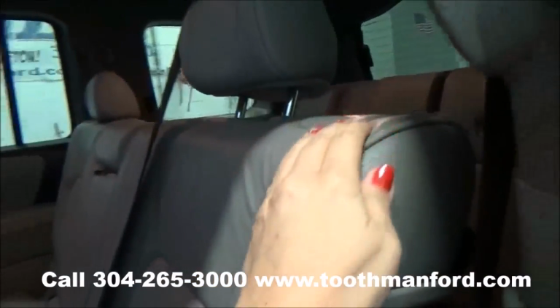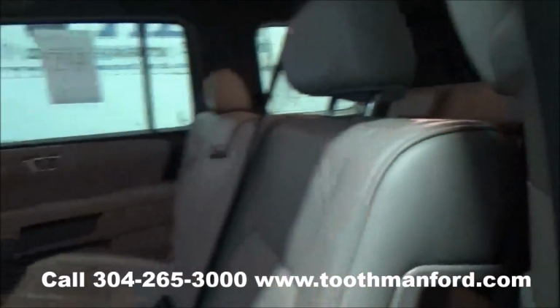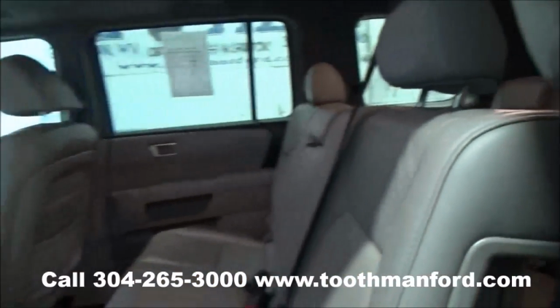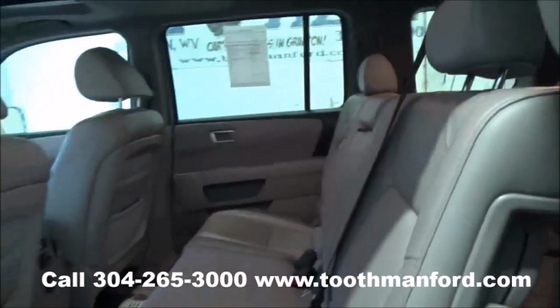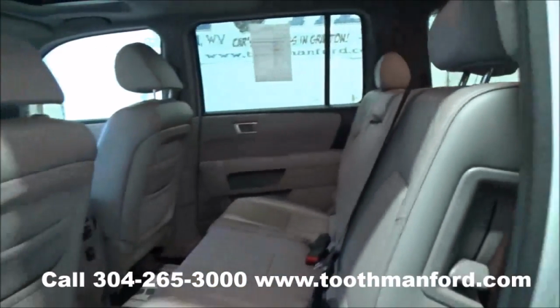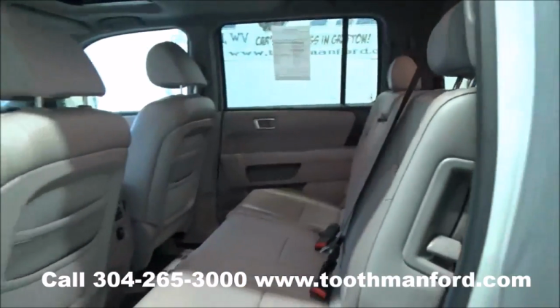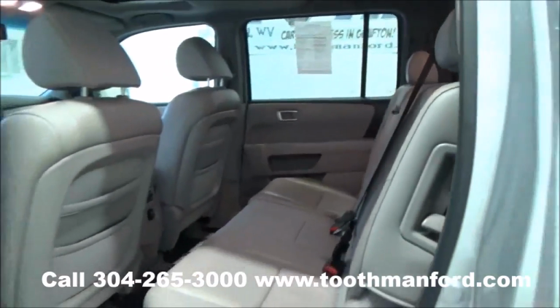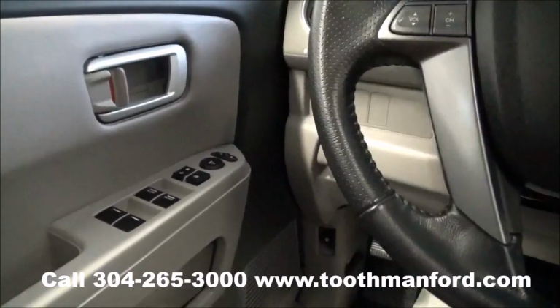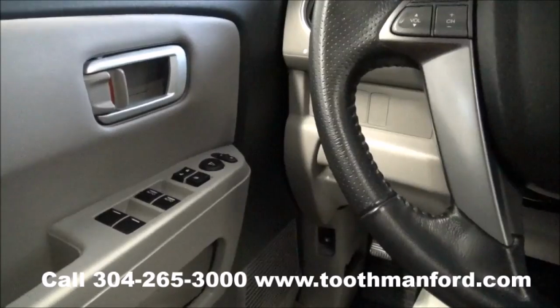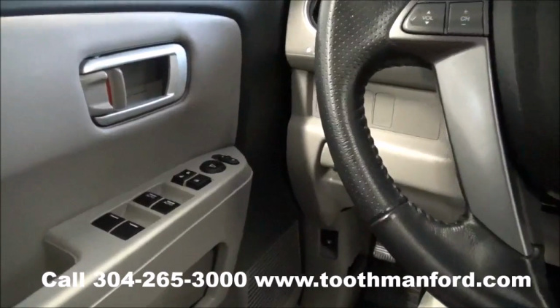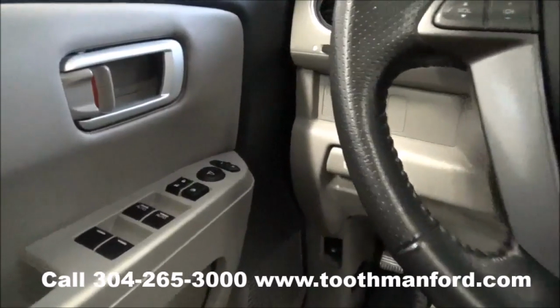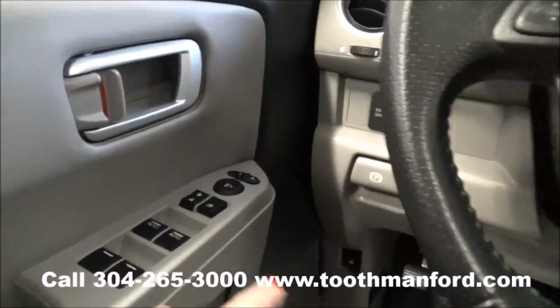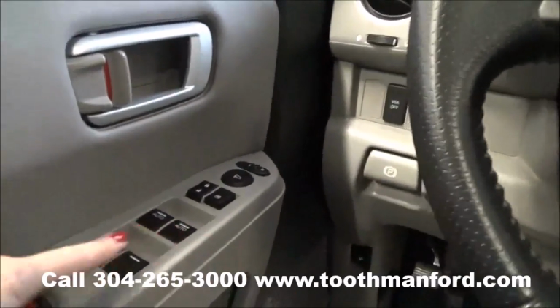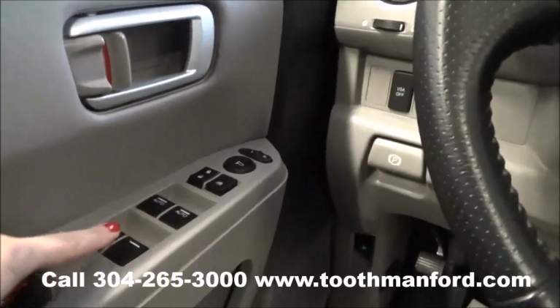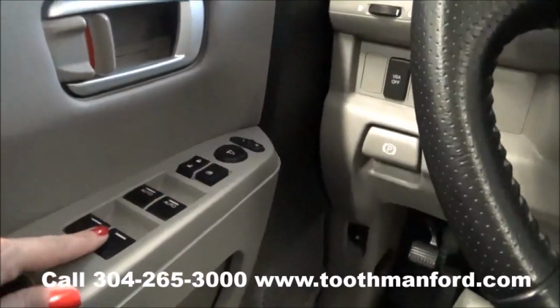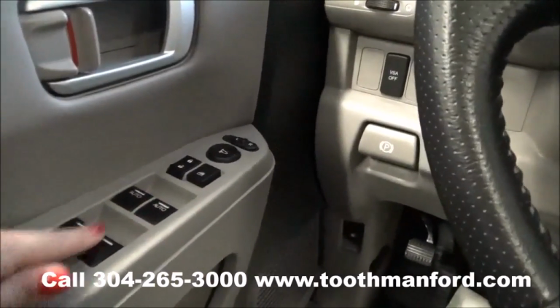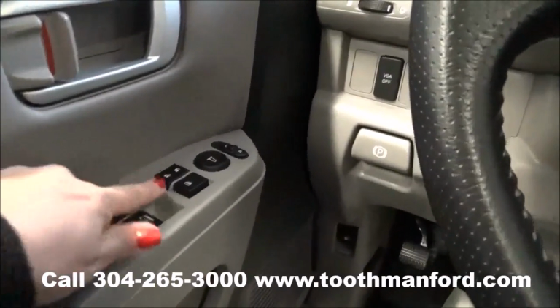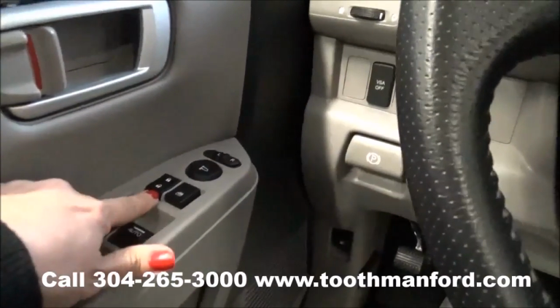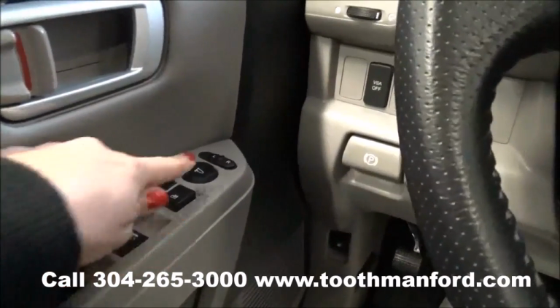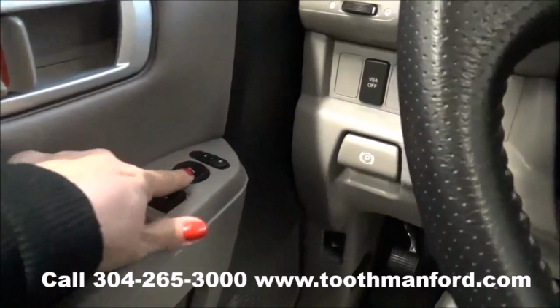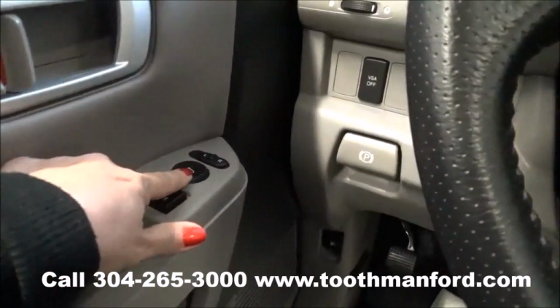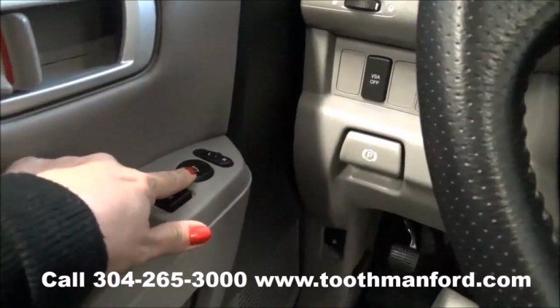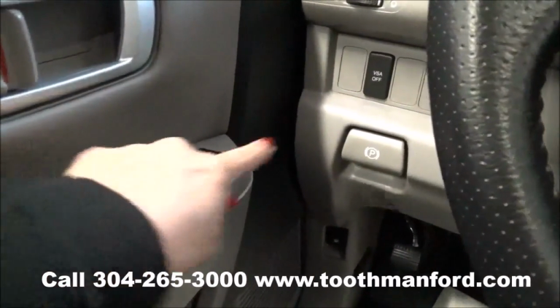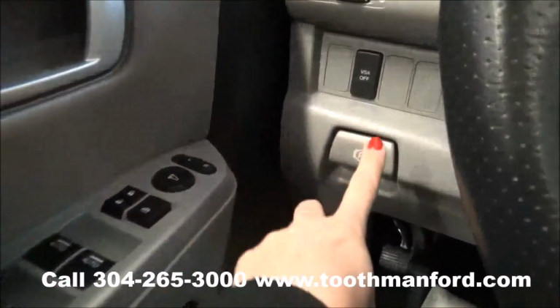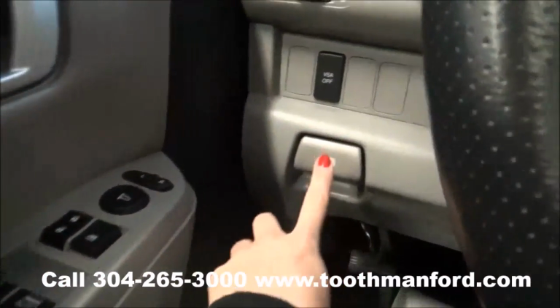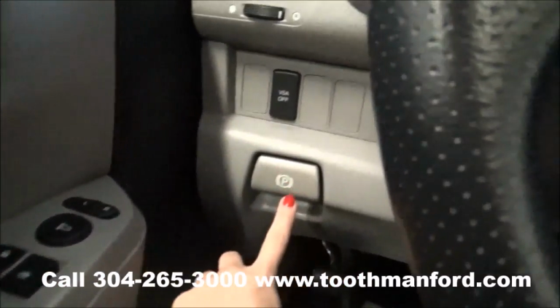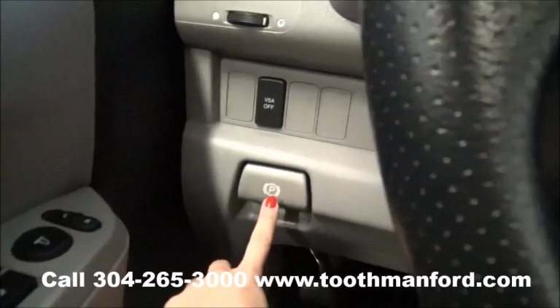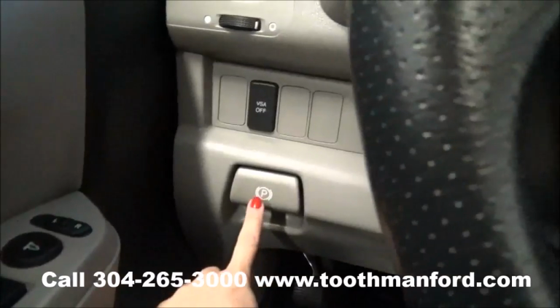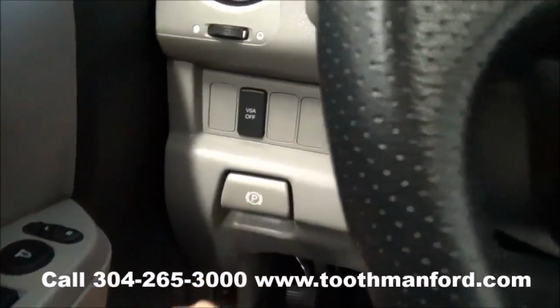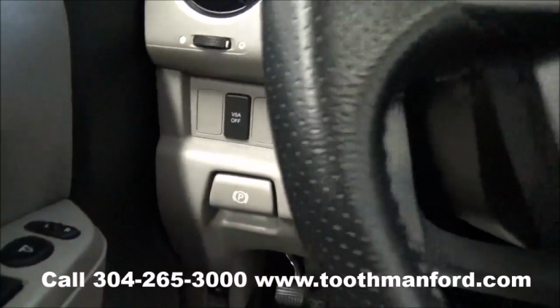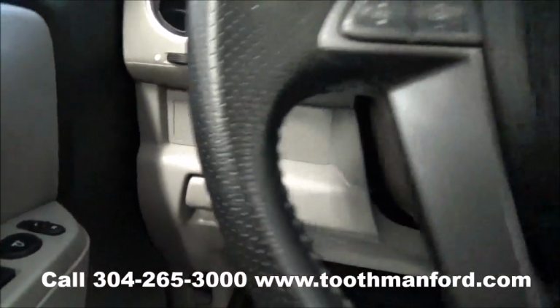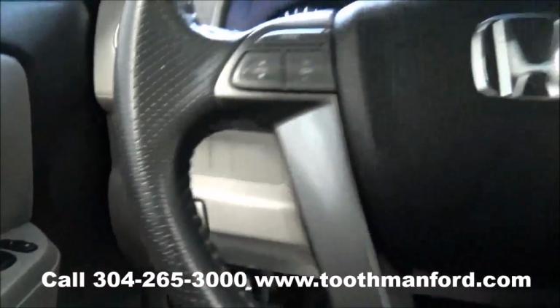Now let's show you the front. Step into the front row of the Pilot — you have your power windows, locks, and your mirror options right there. Your emergency brake is down here.